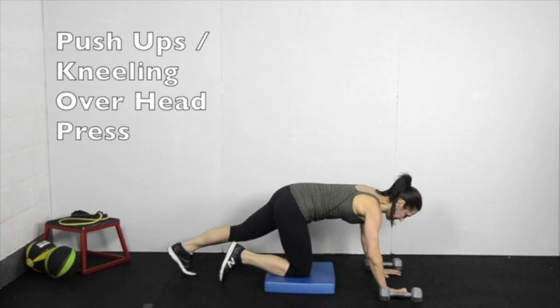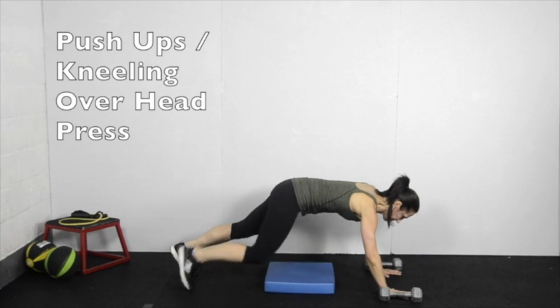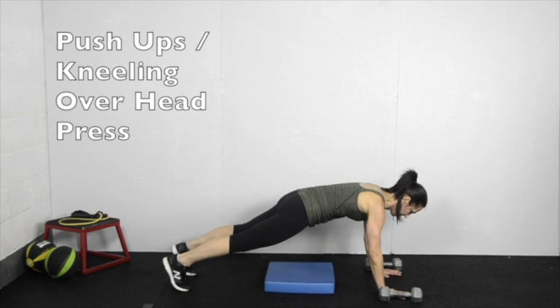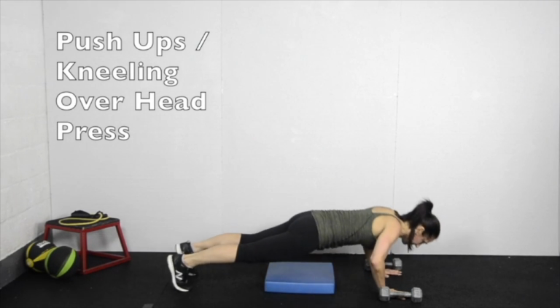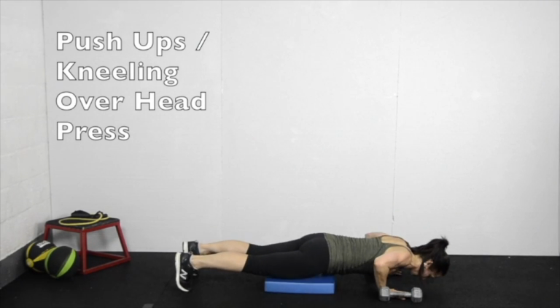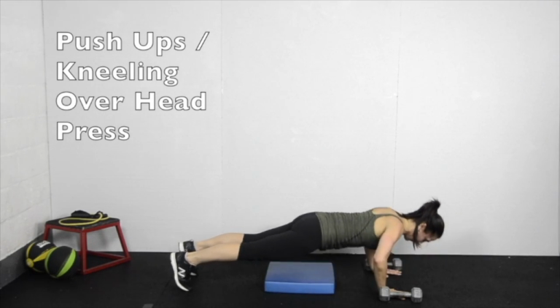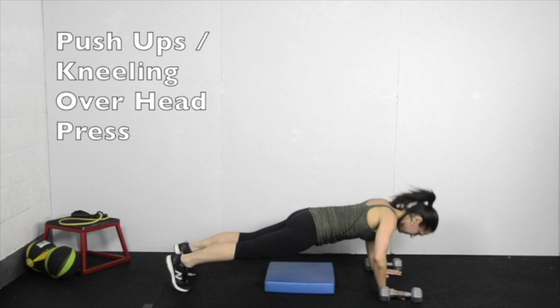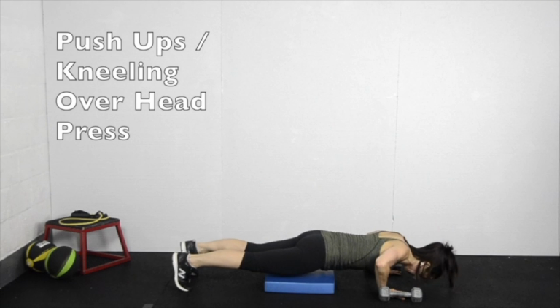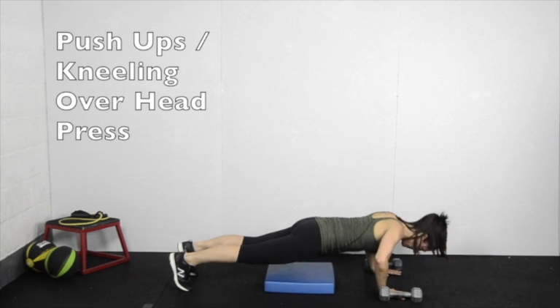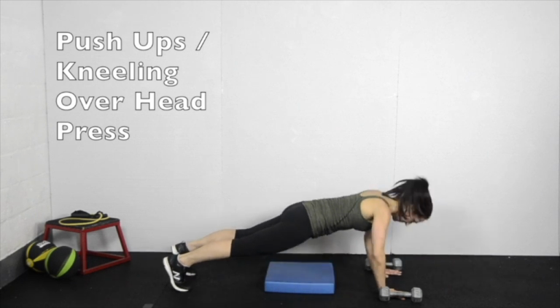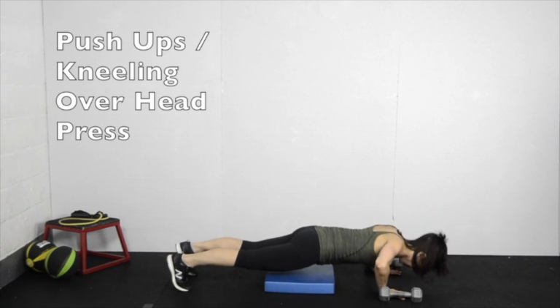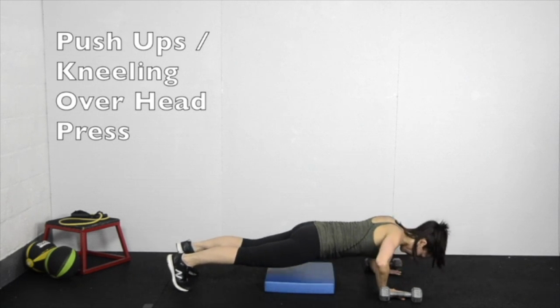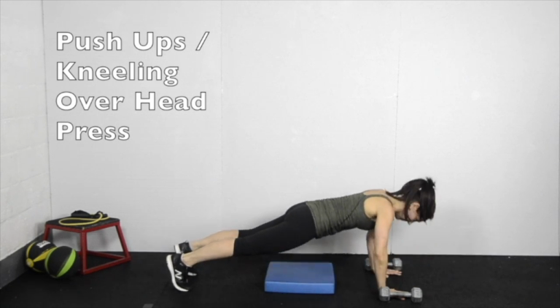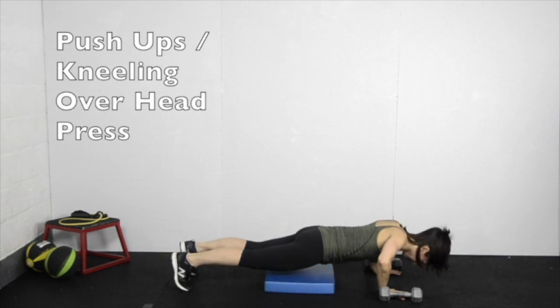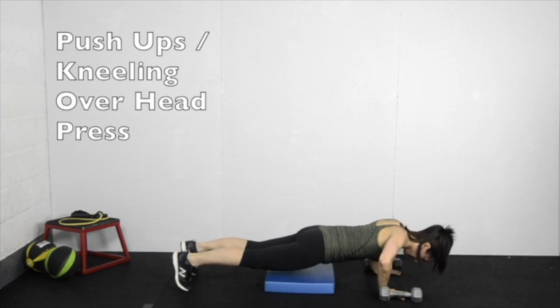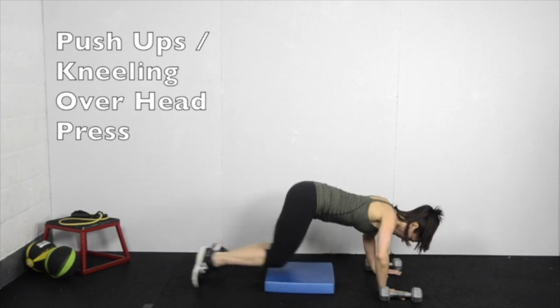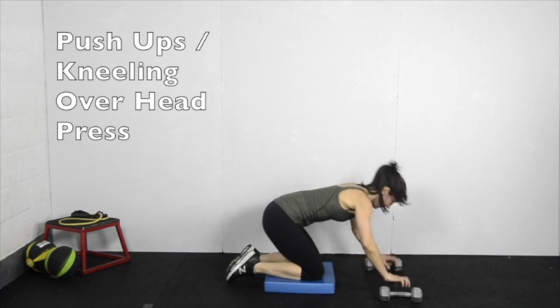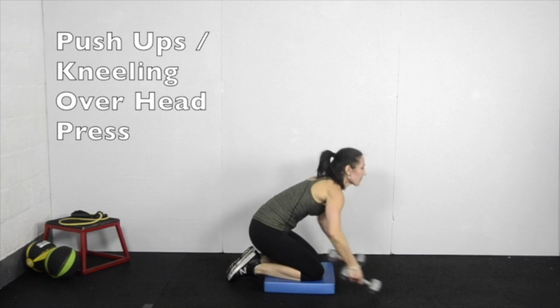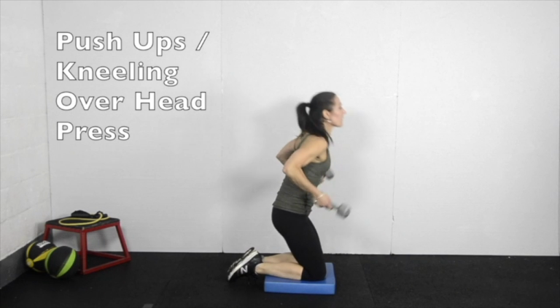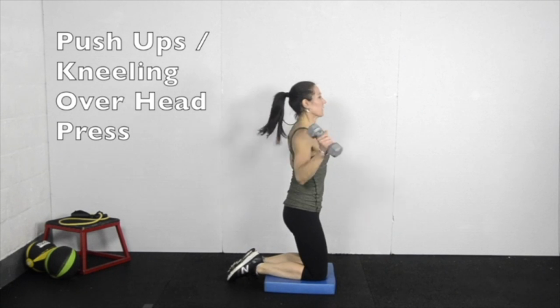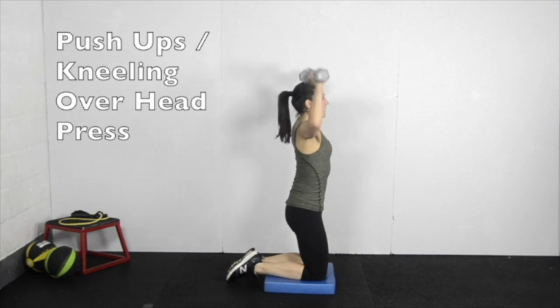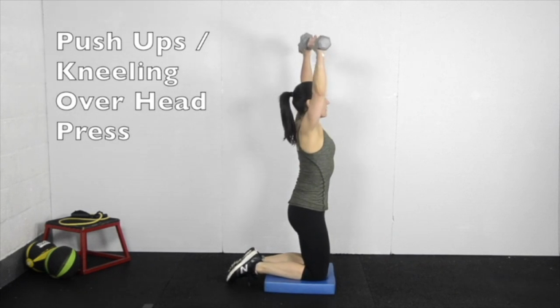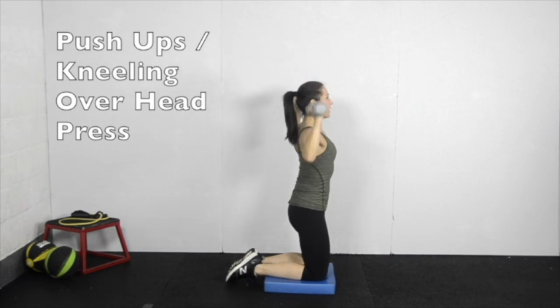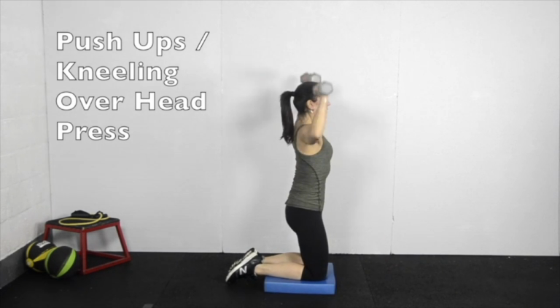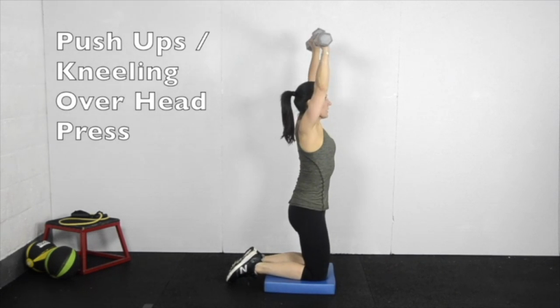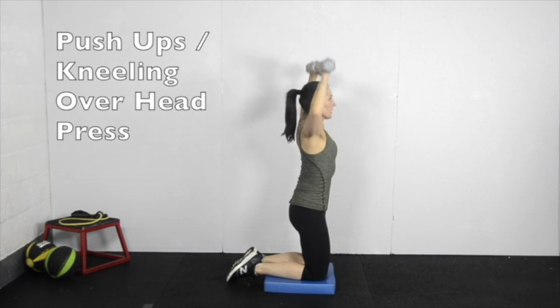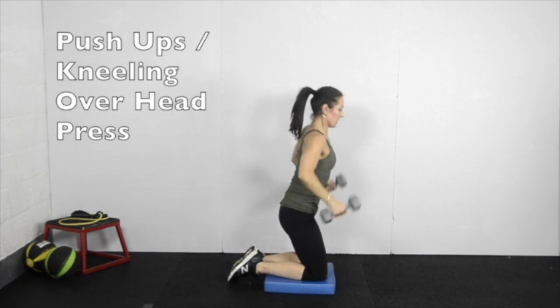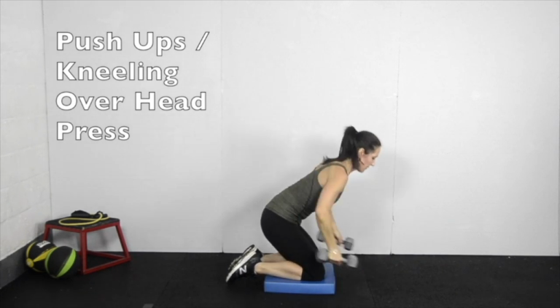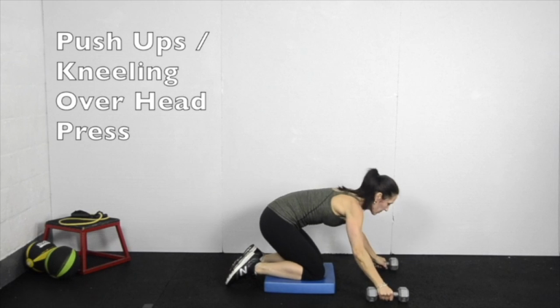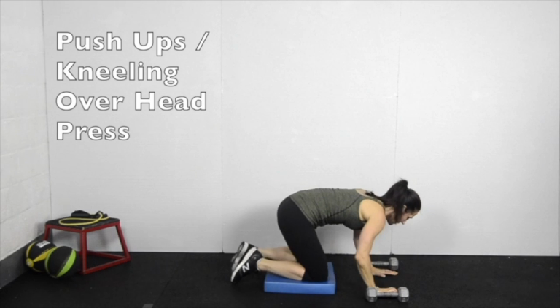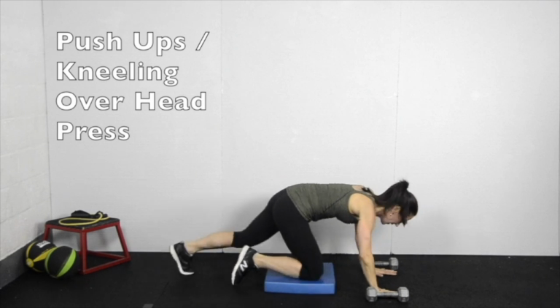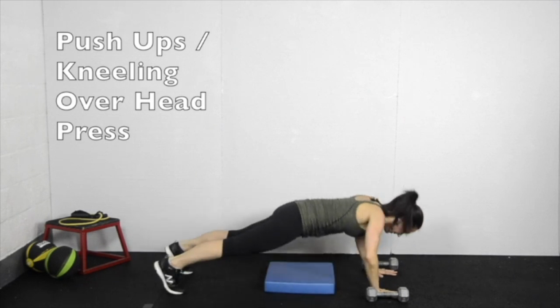Have padding ready under your knees. Start in plank and complete 4 push ups with the legs straight and the core tight, and then pop up to your knees, pick up dumbbells, and high kneel to do 2 overhead presses. Quickly place the weights down and kick the legs back to start the next cycle.